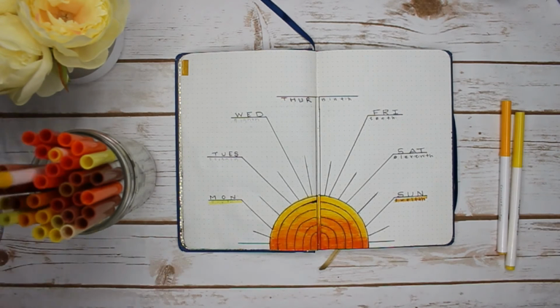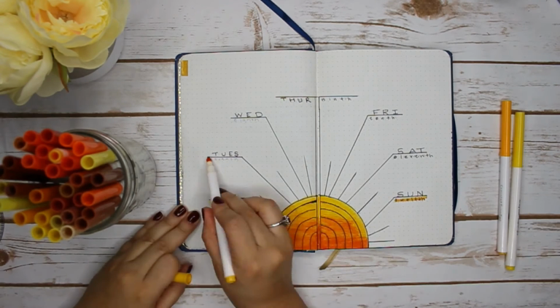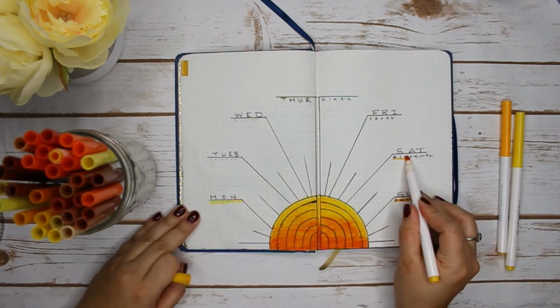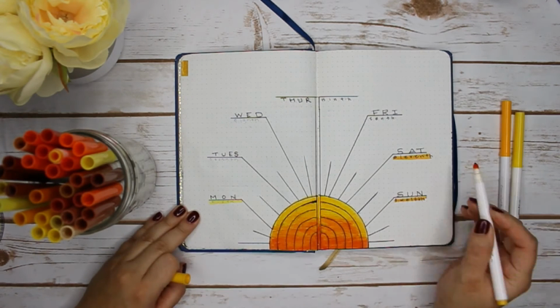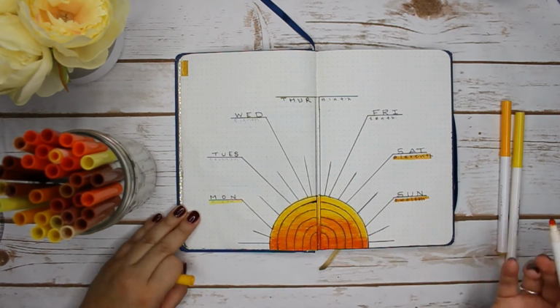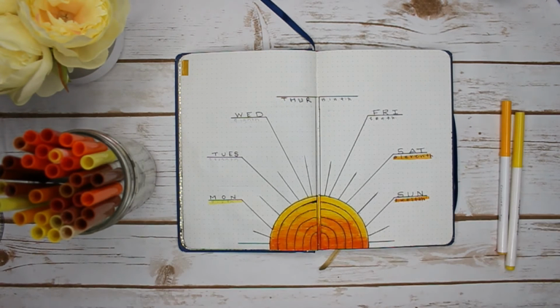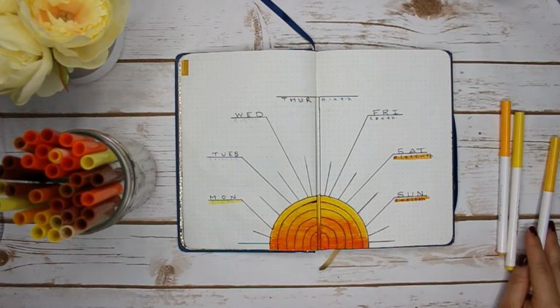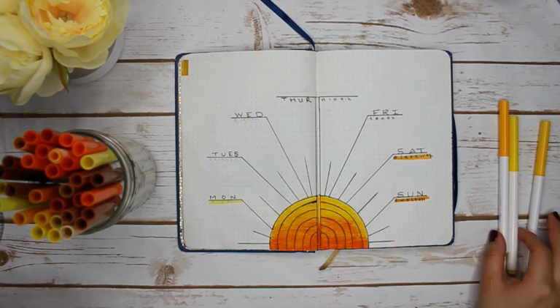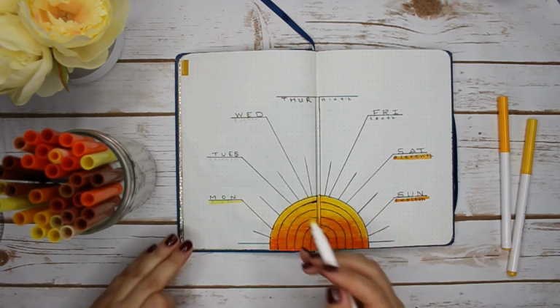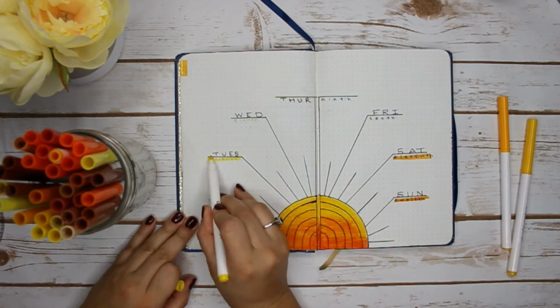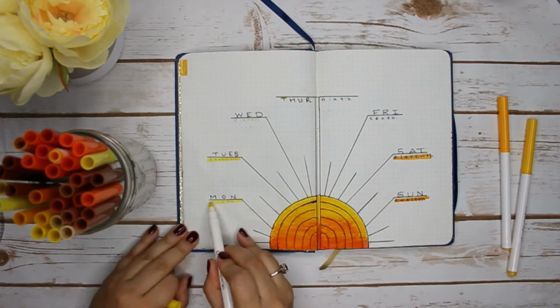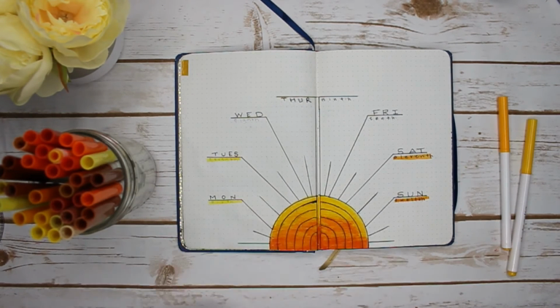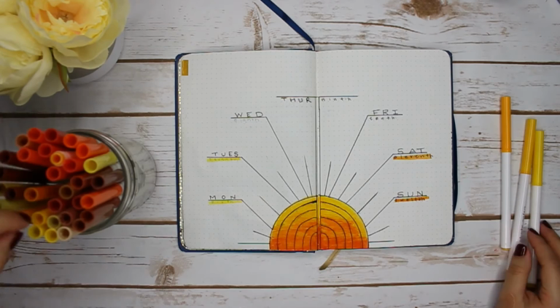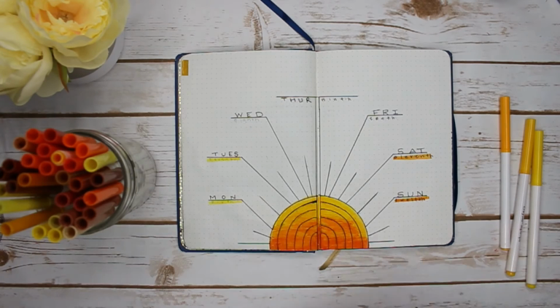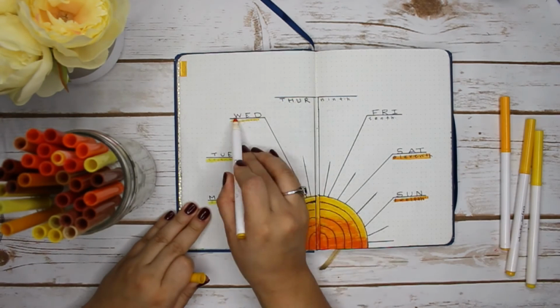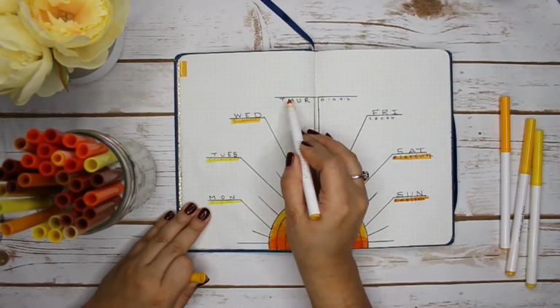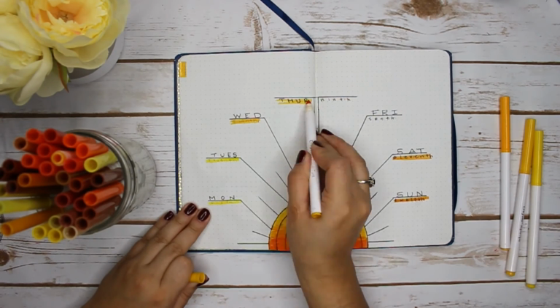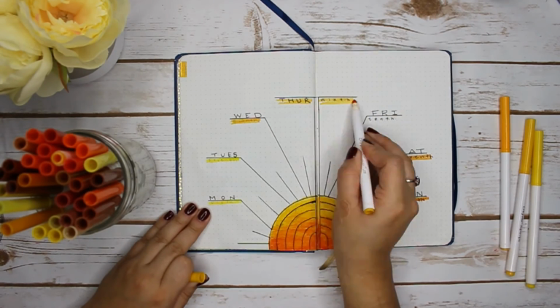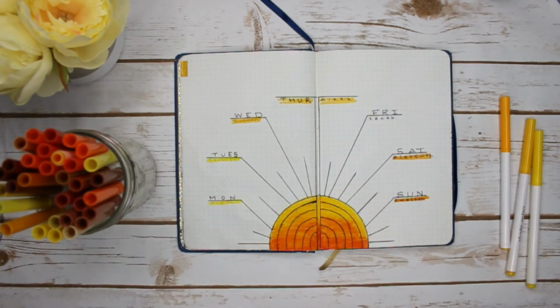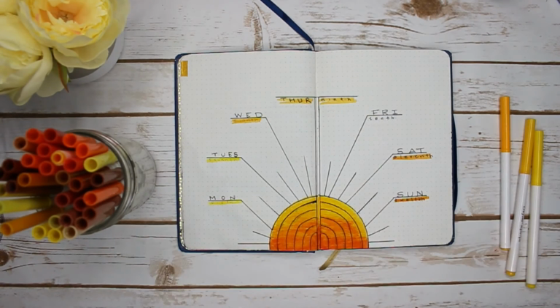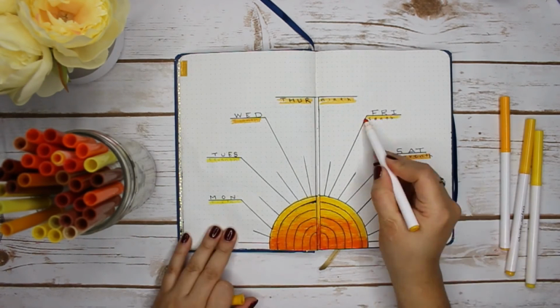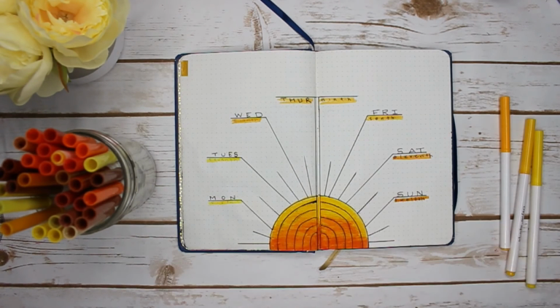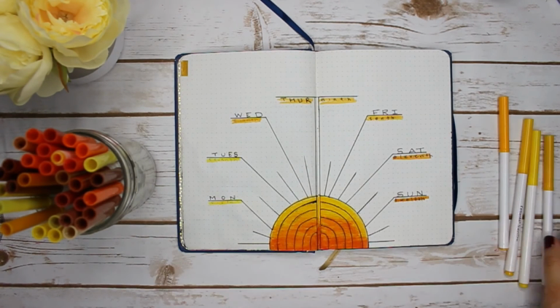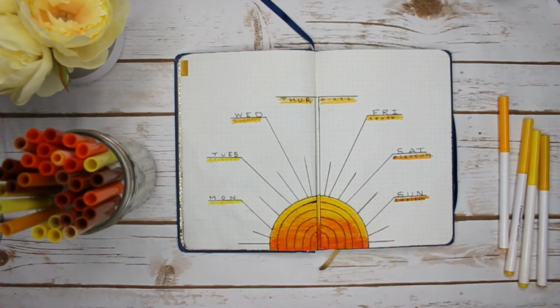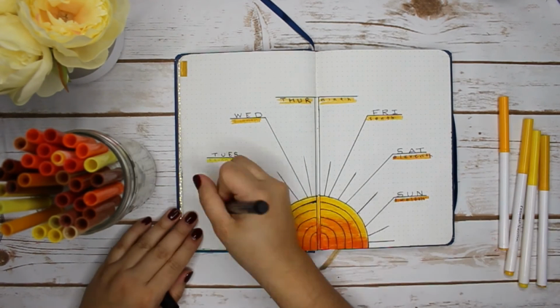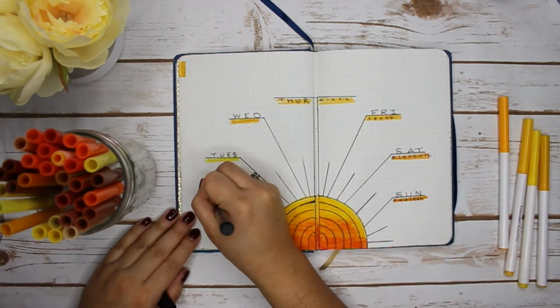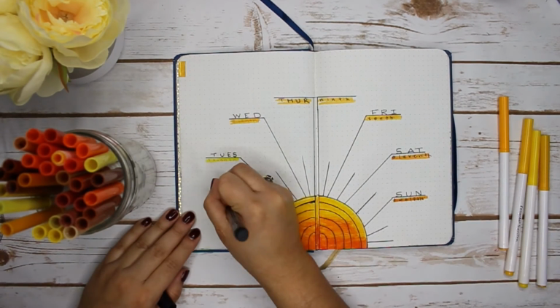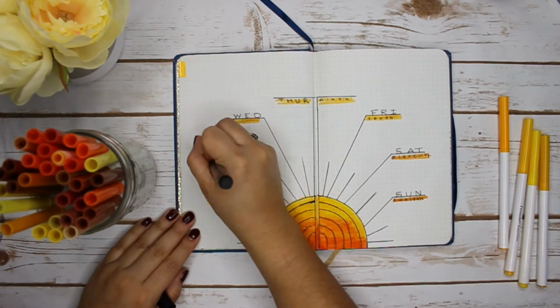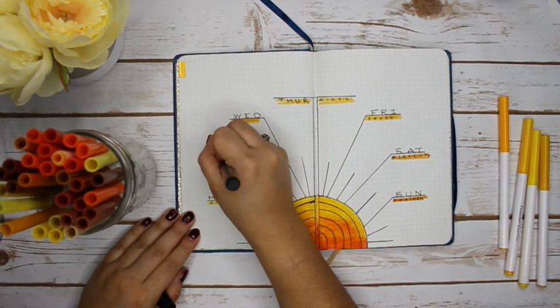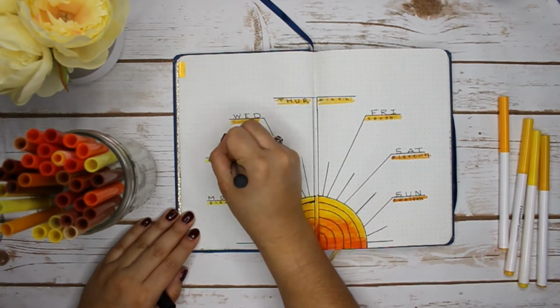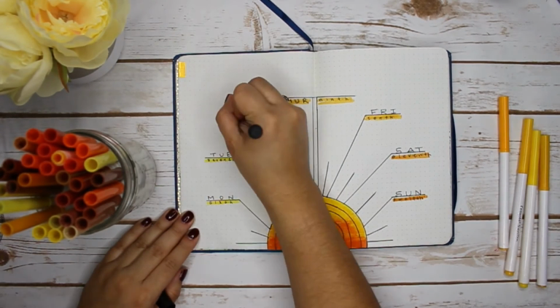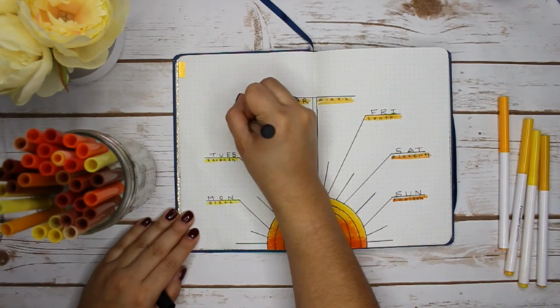Last but not least, I ended up grabbing some Crayola super tip markers and kind of matching the colors I had used to create my sunrise.